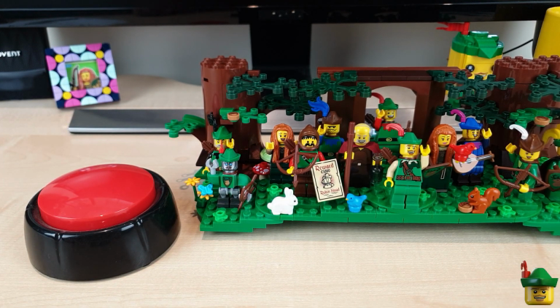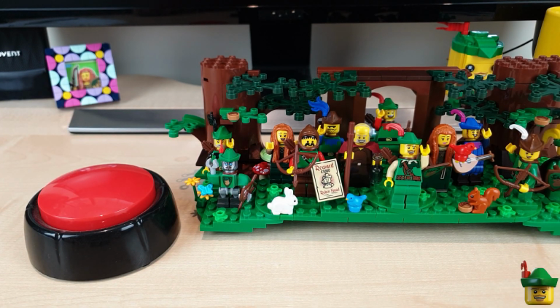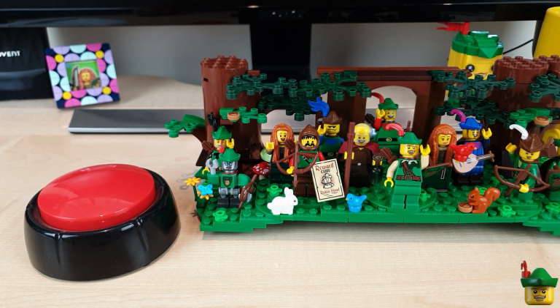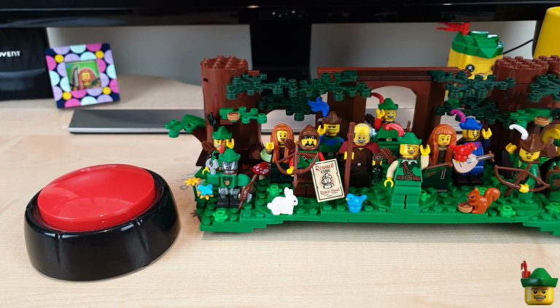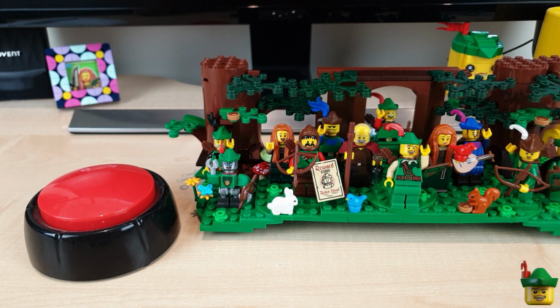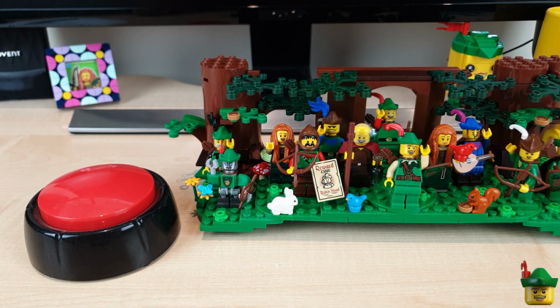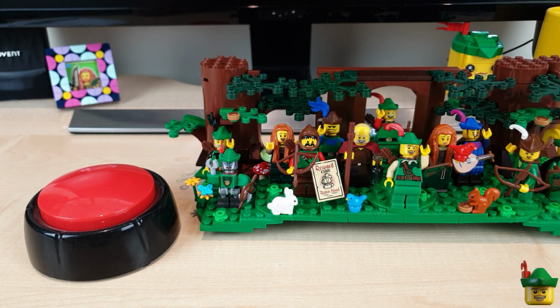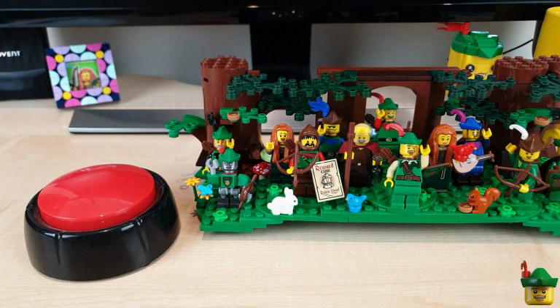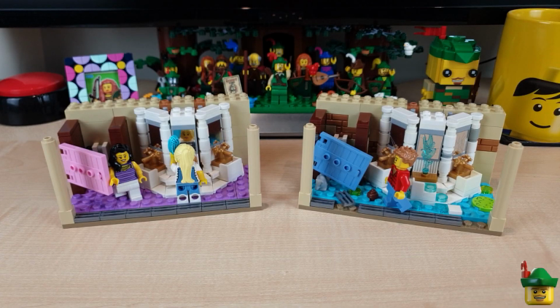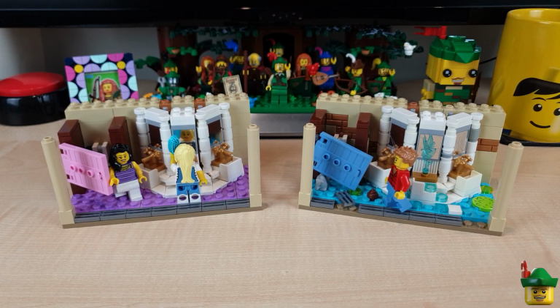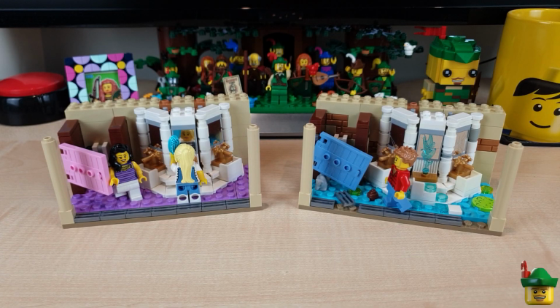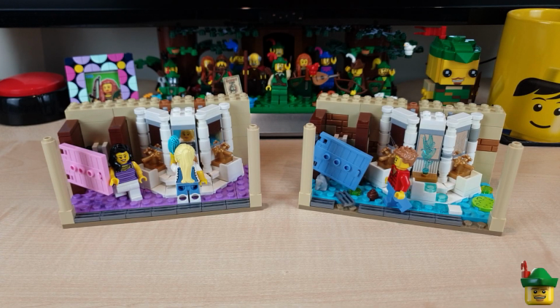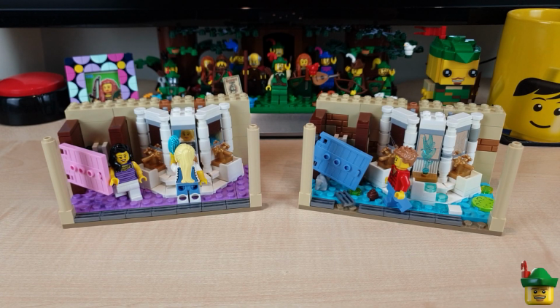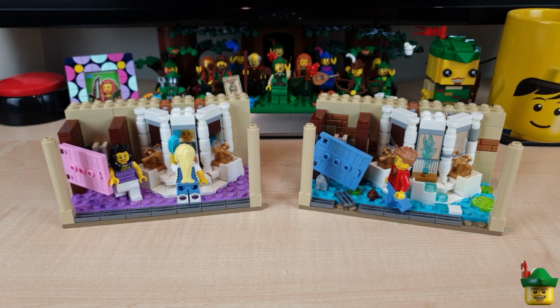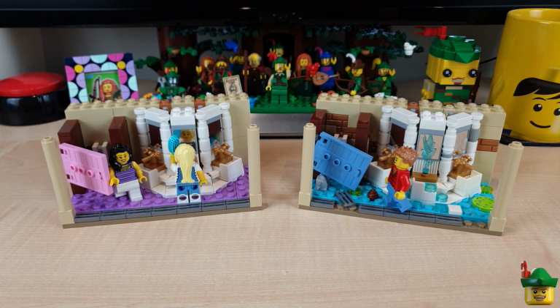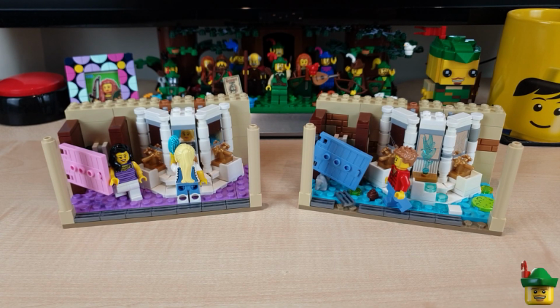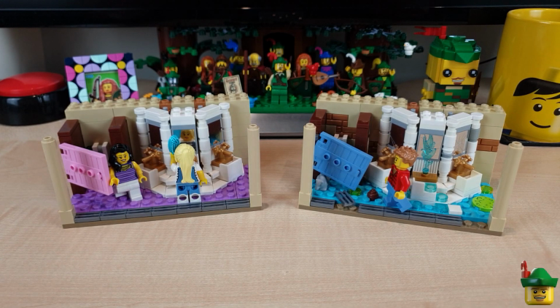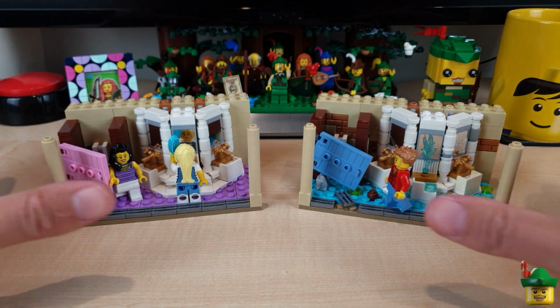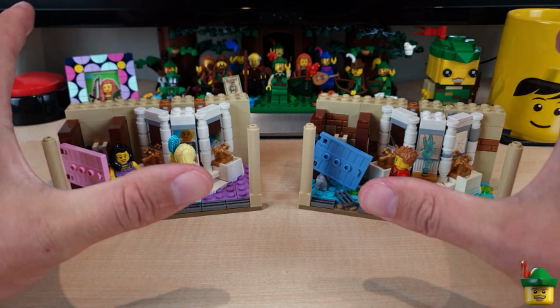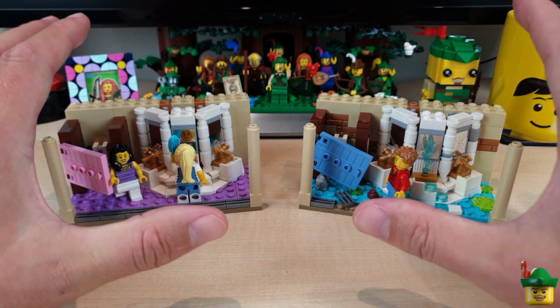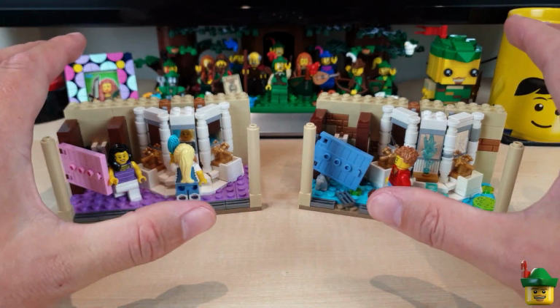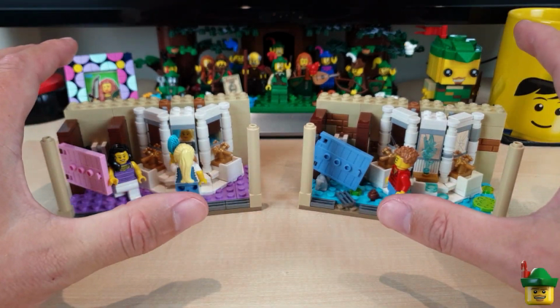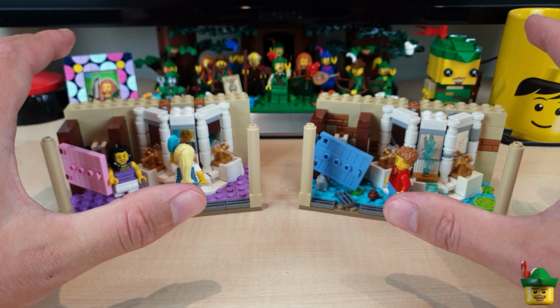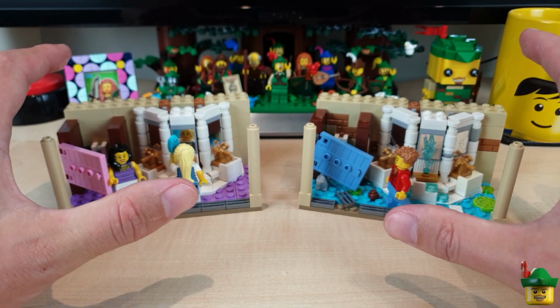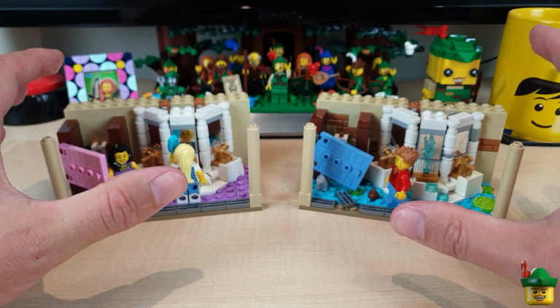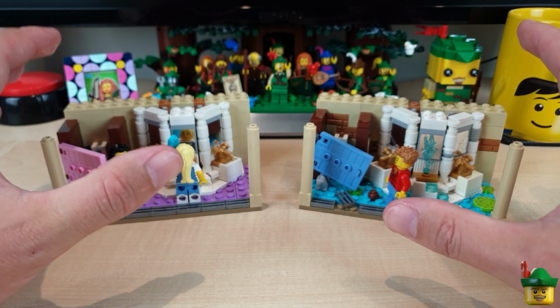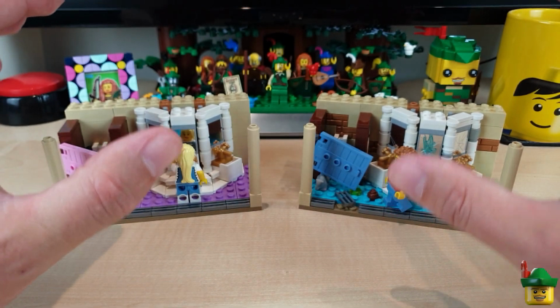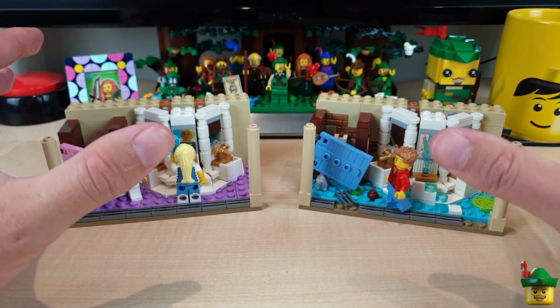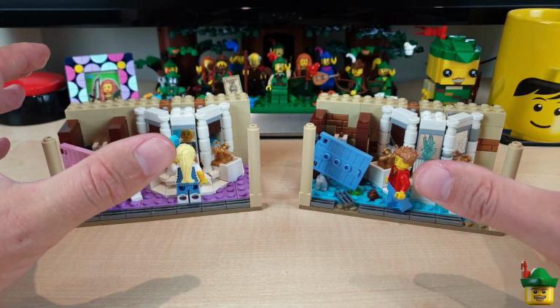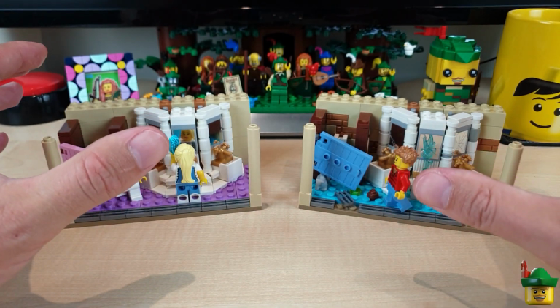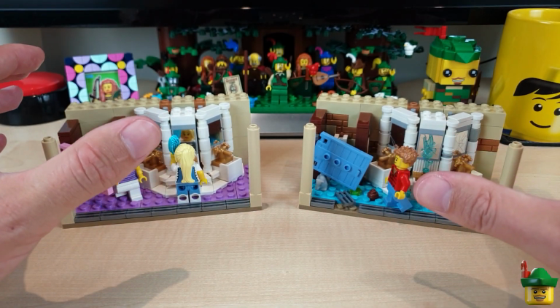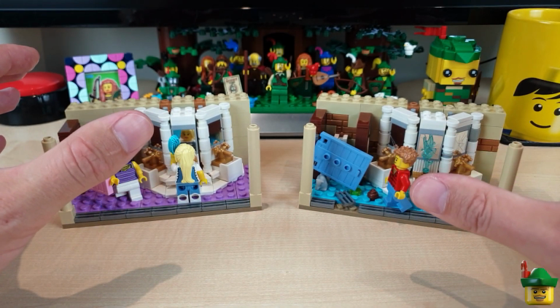Right, back to today's build. Today's build was actually started almost a year ago, would you believe. Wow, time flies on this channel.